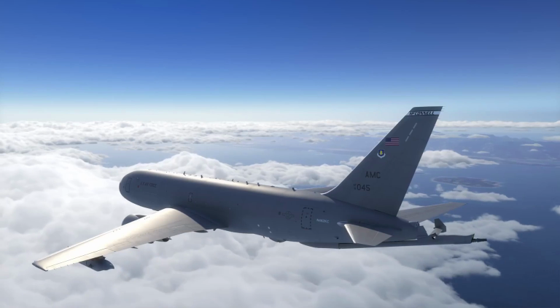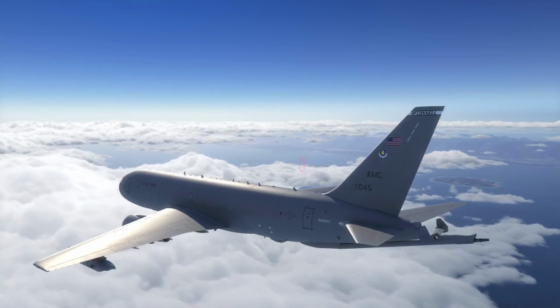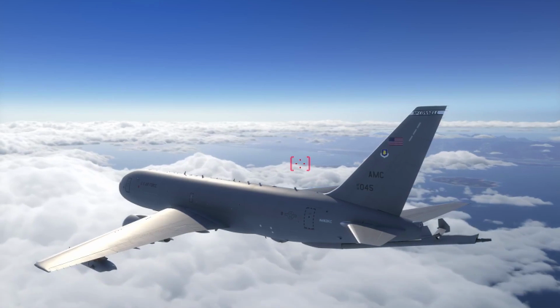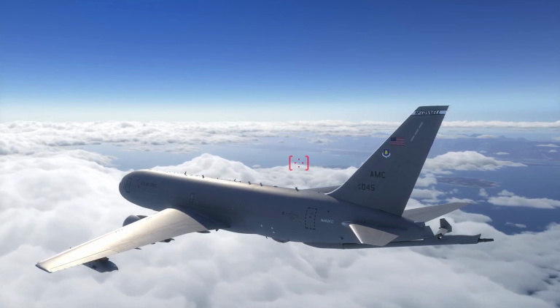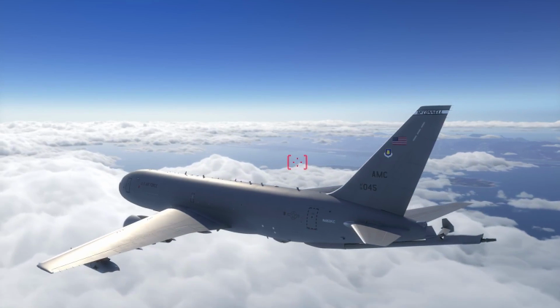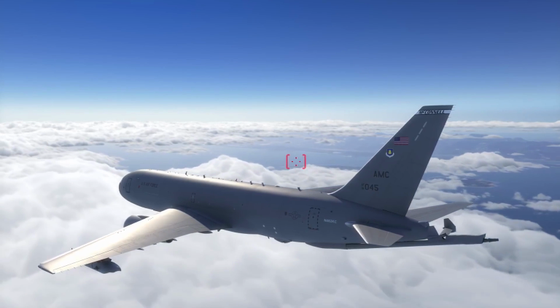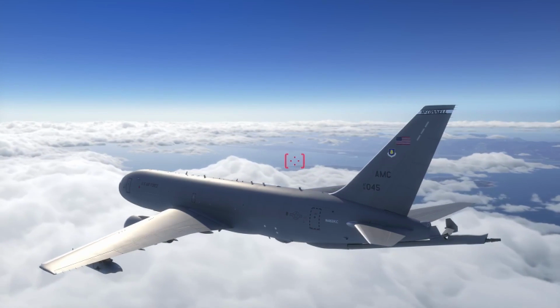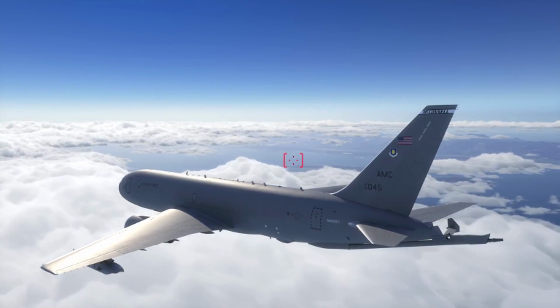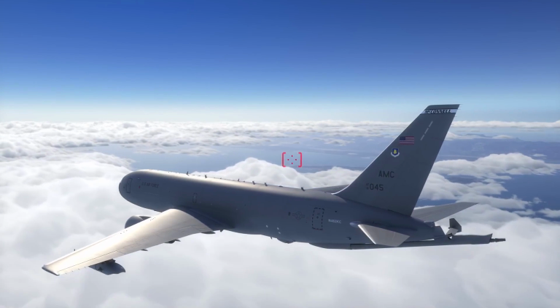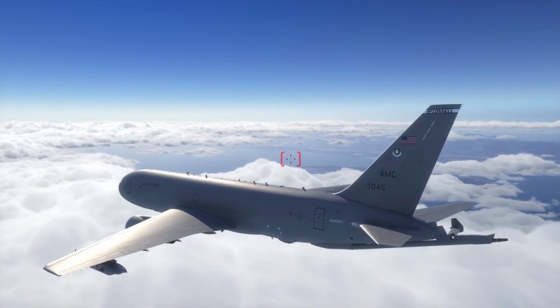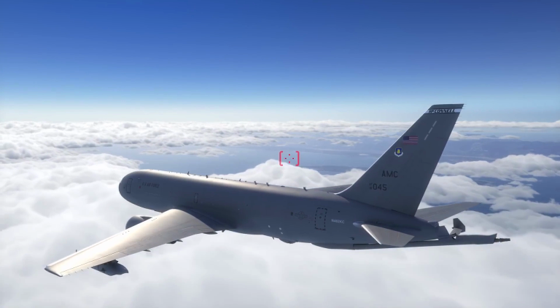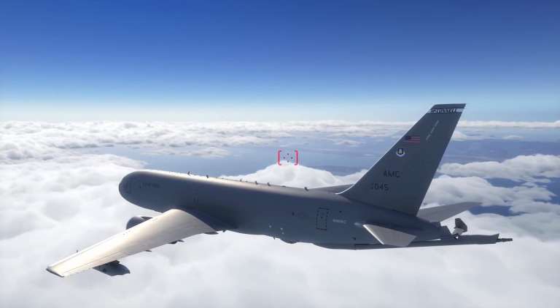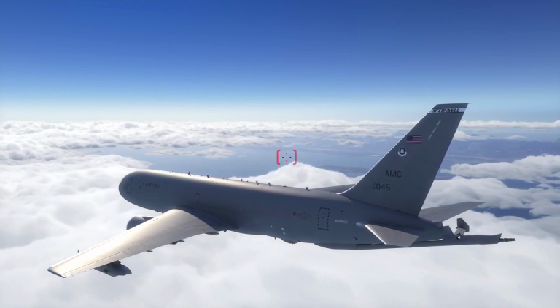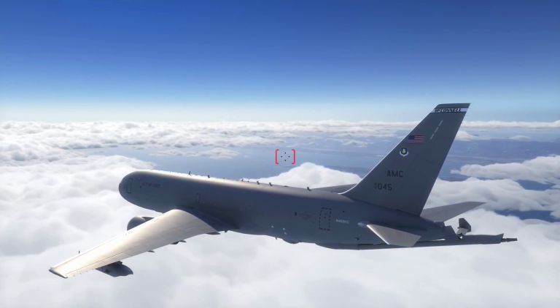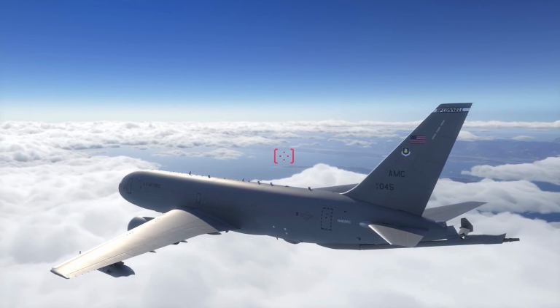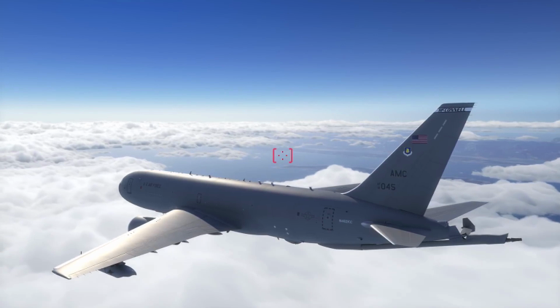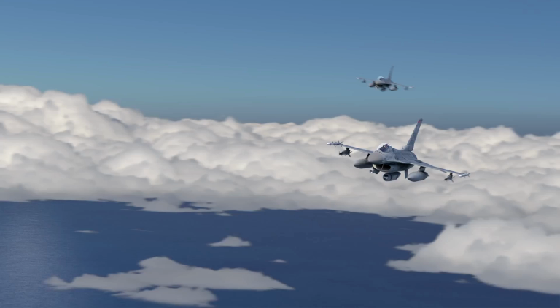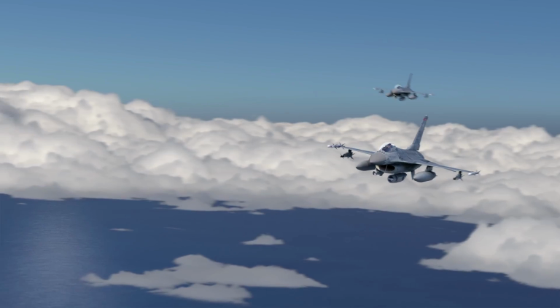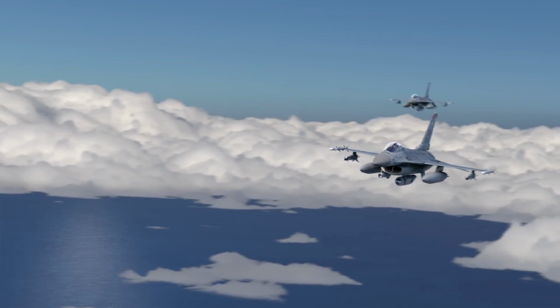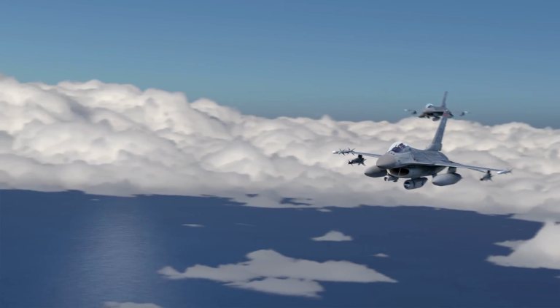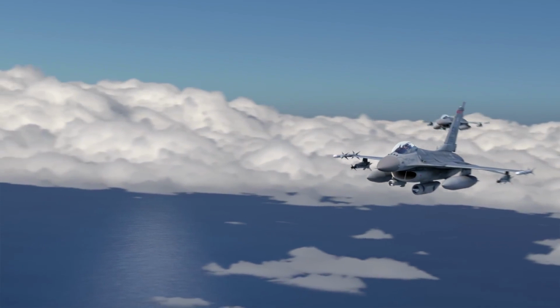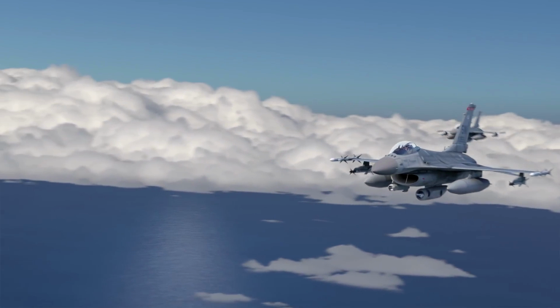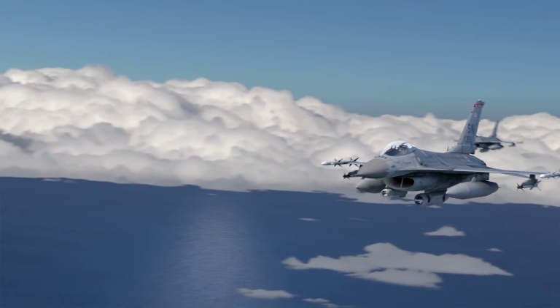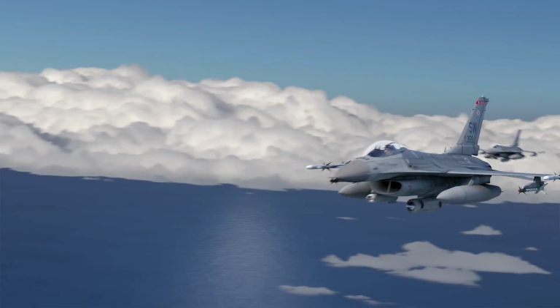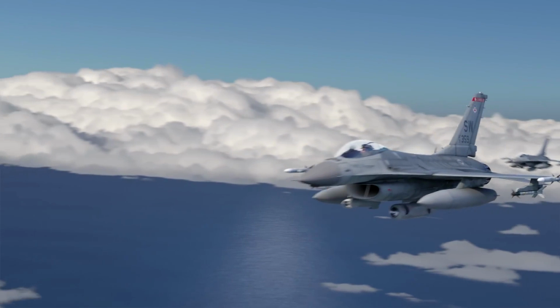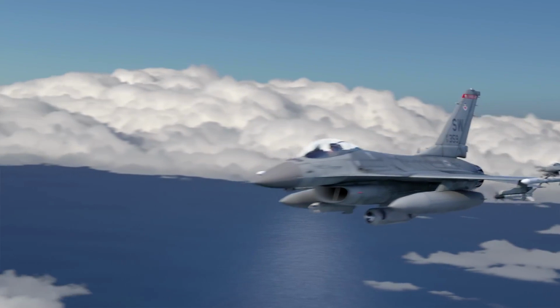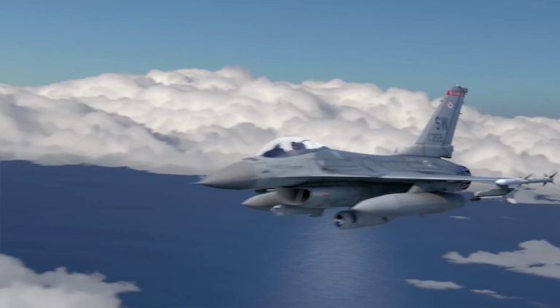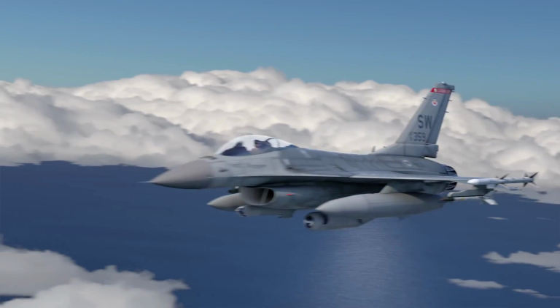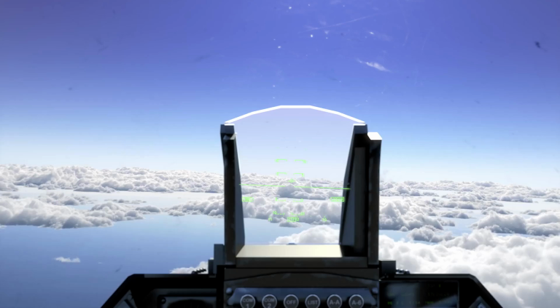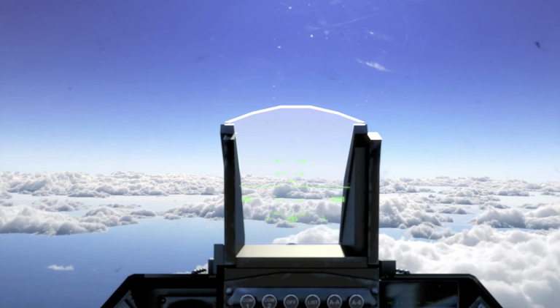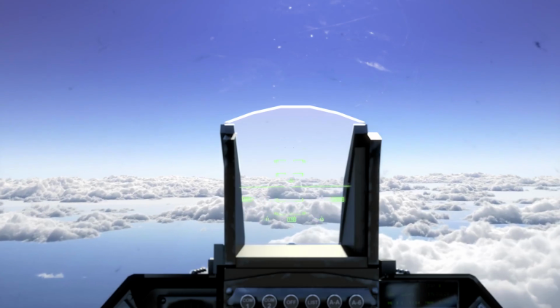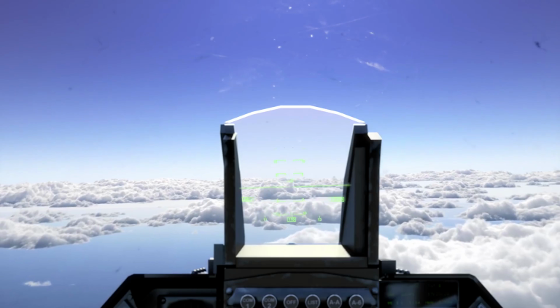Texaco 5-1, surface launch, bullseye 270-15. Viper 1, searching surface launch, bullseye 270-15.